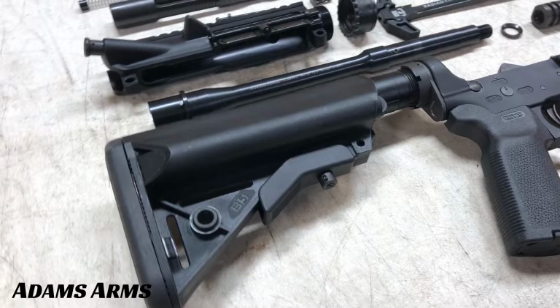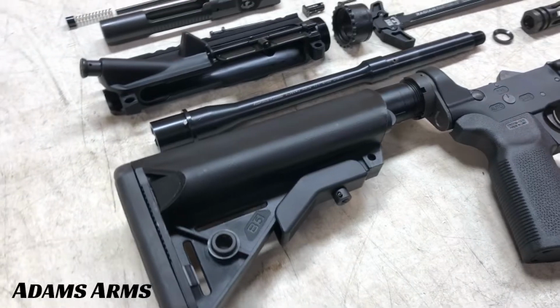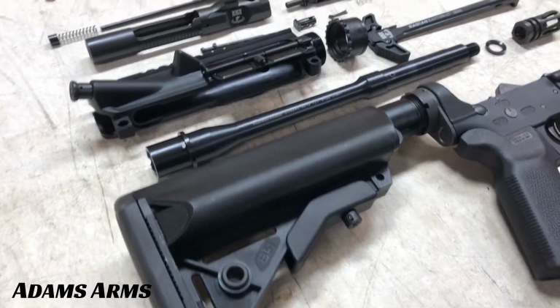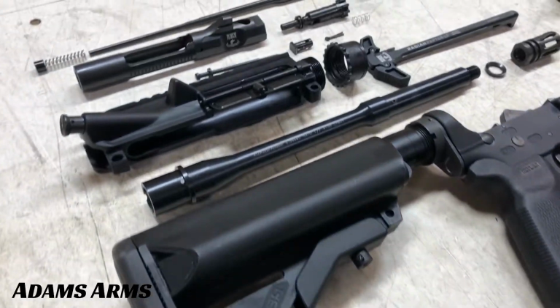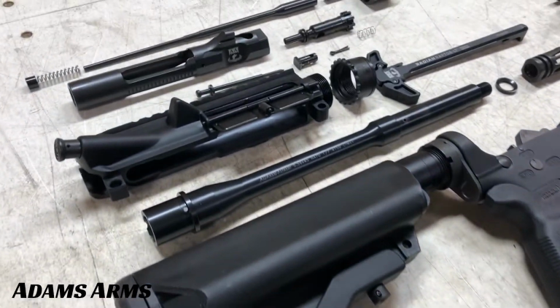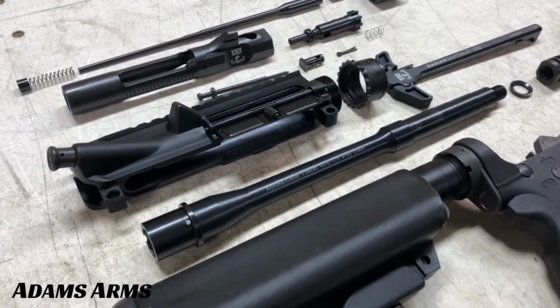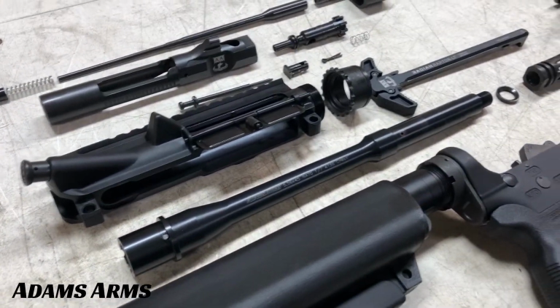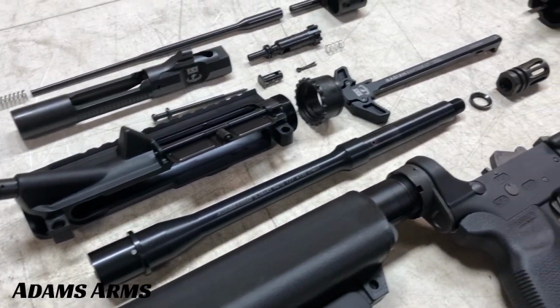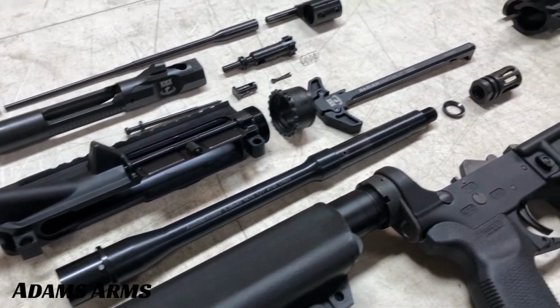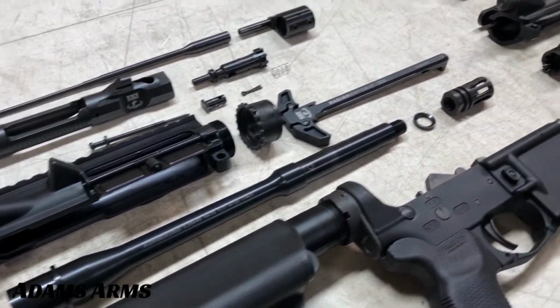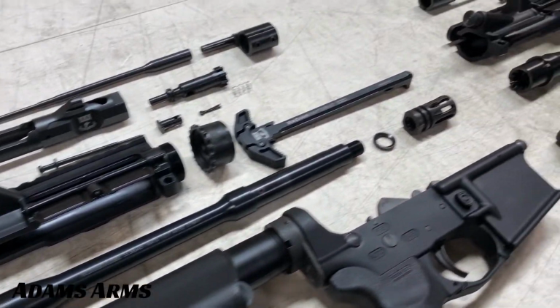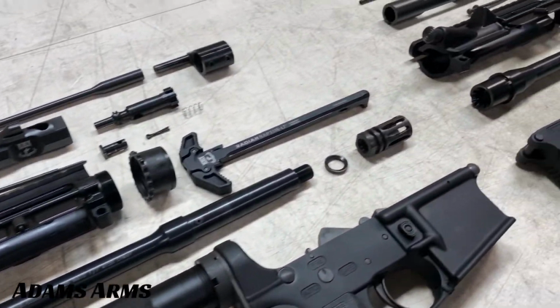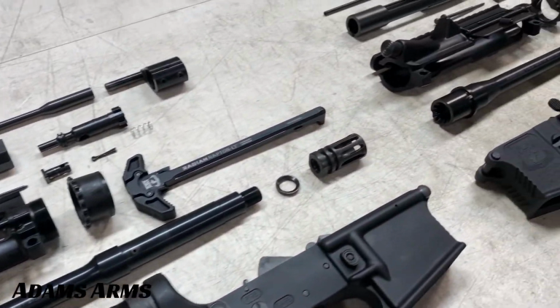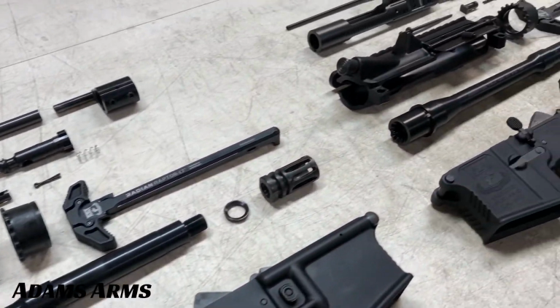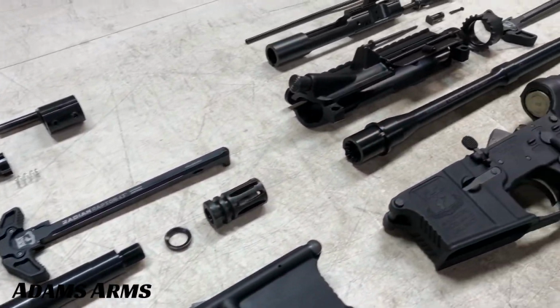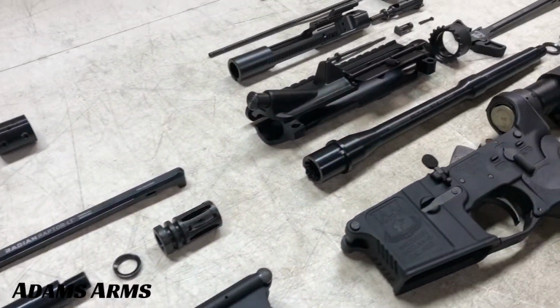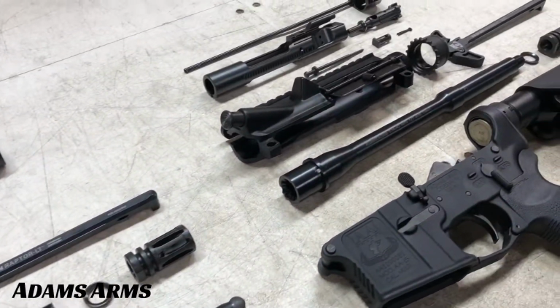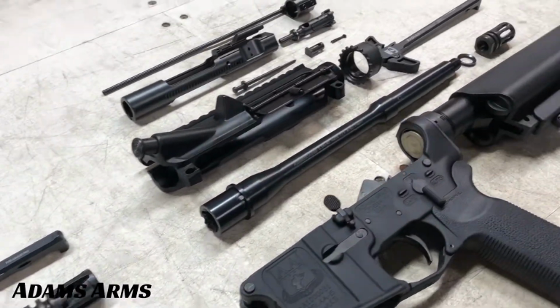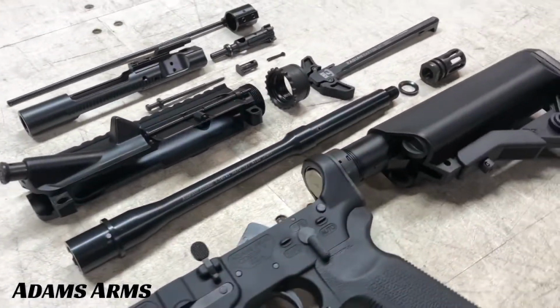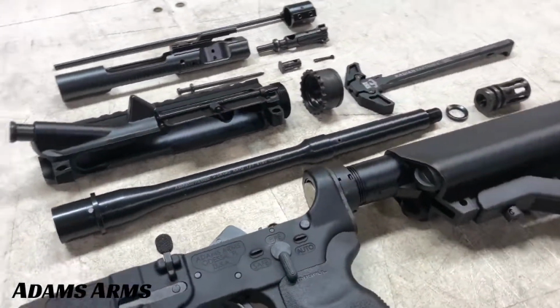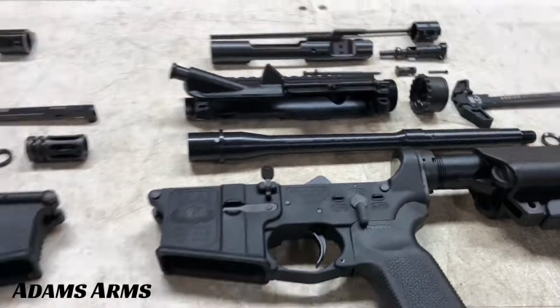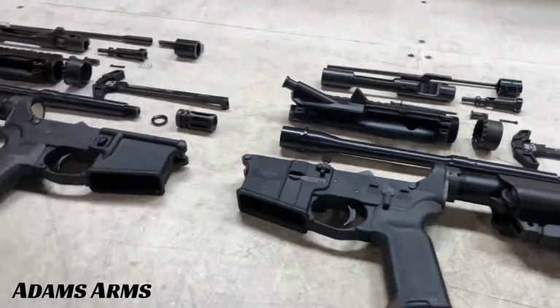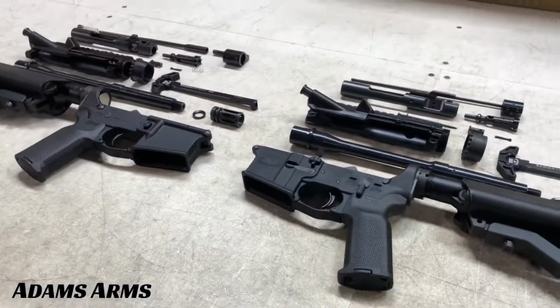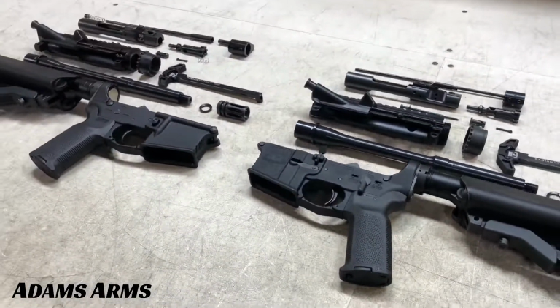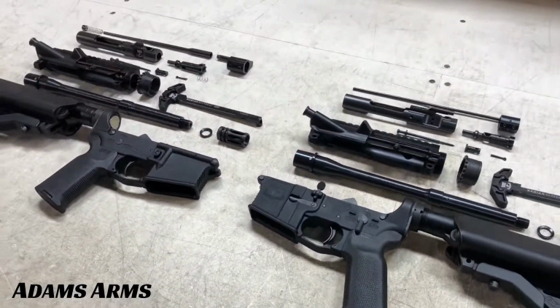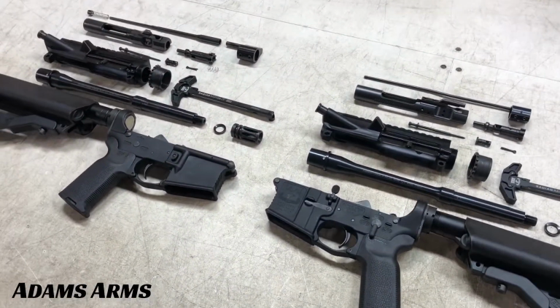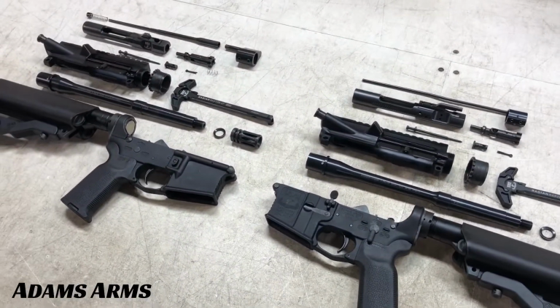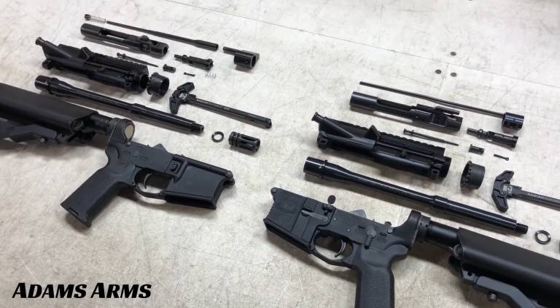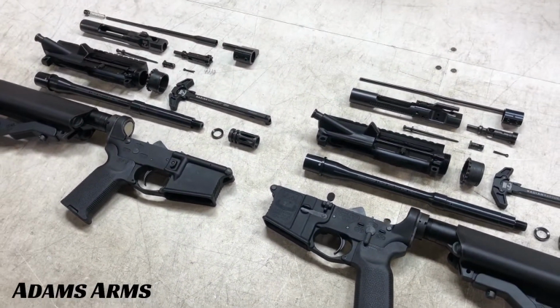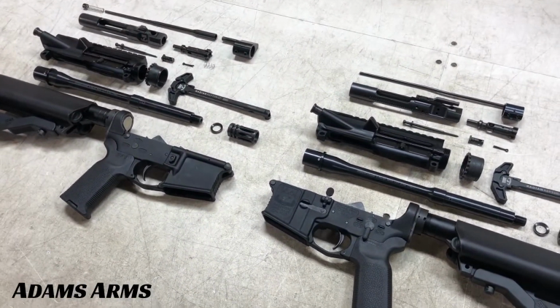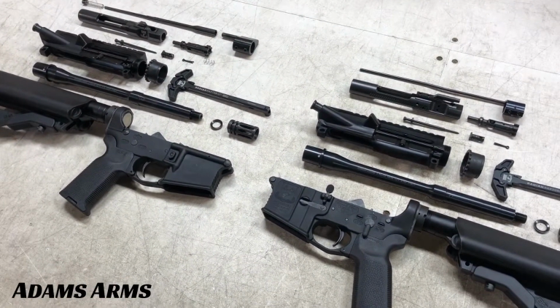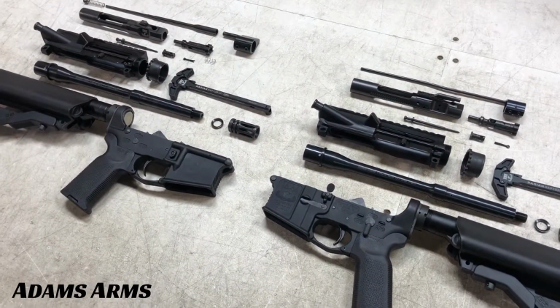At Adams Arms, we always say our piston system runs cleaner, cooler, and more reliable. It sounds great, but we wanted to actually show it and prove it.